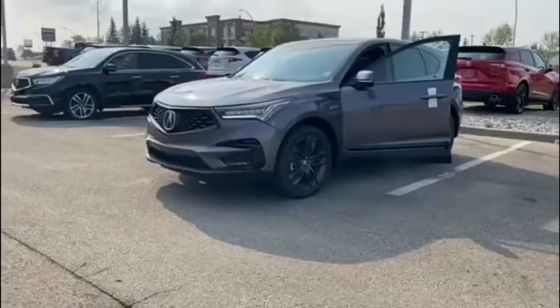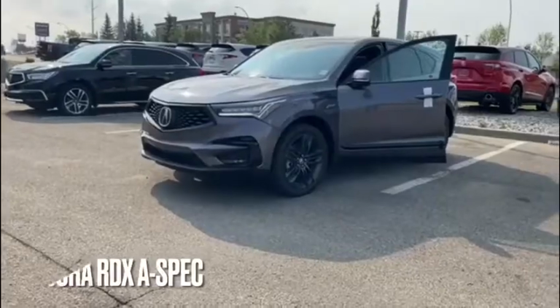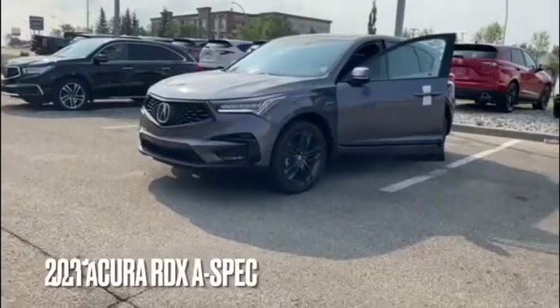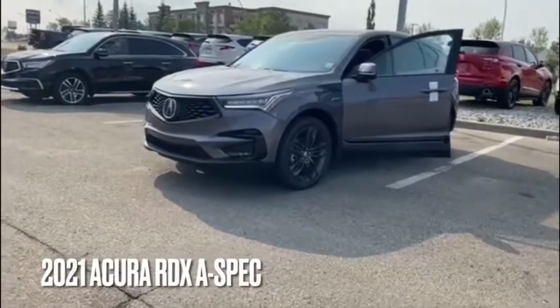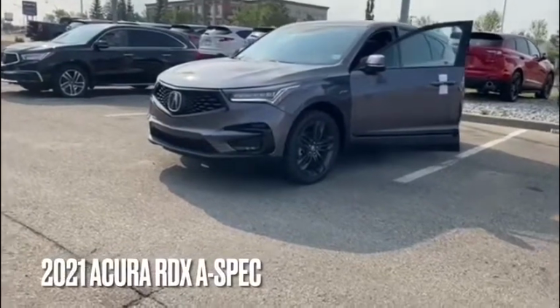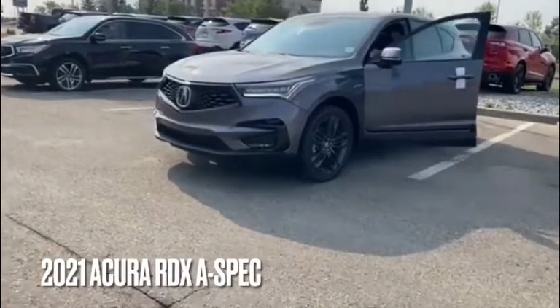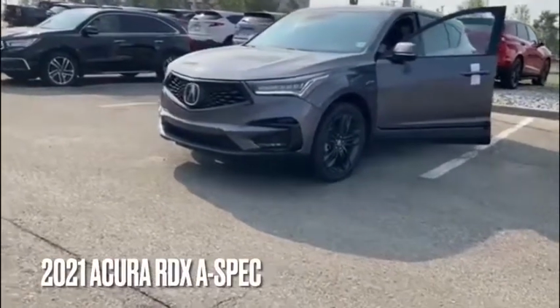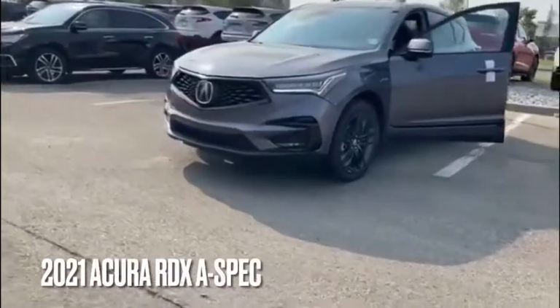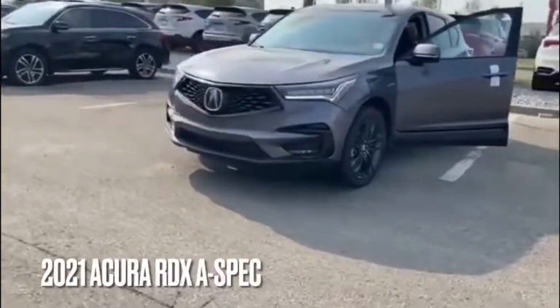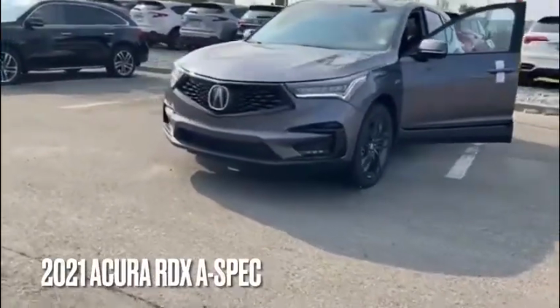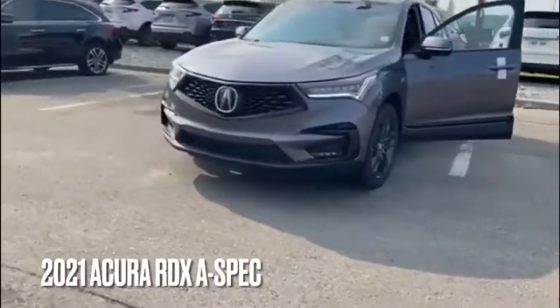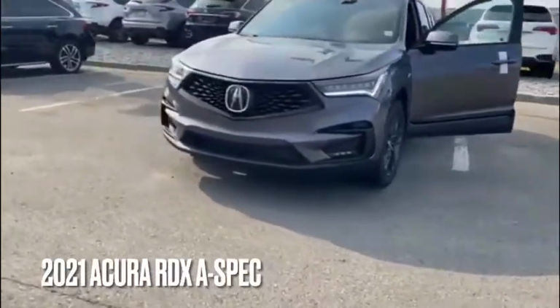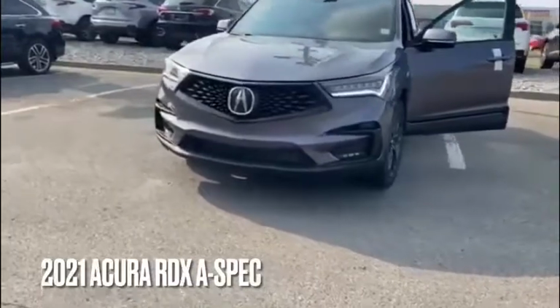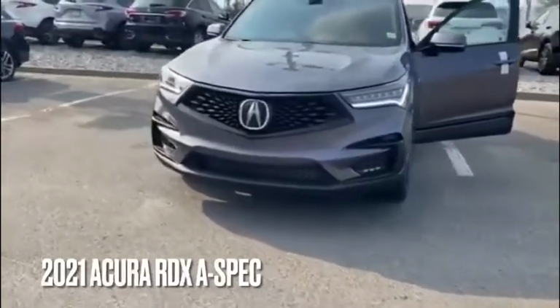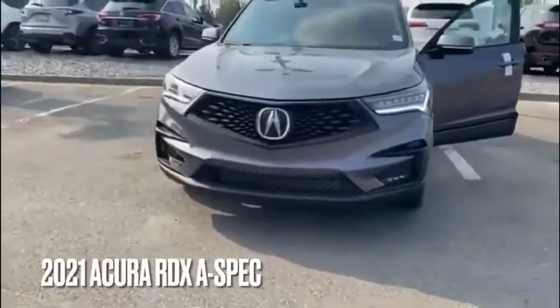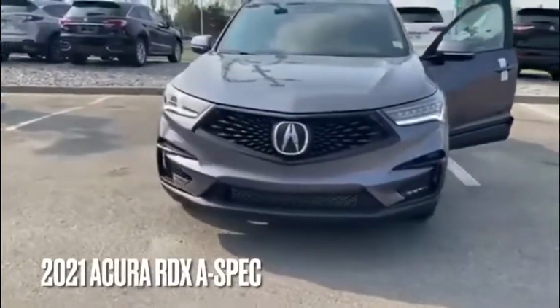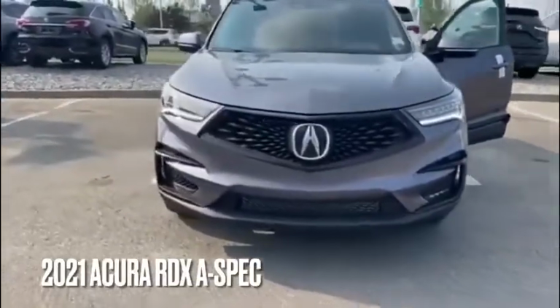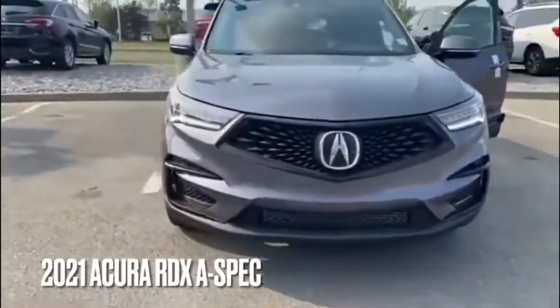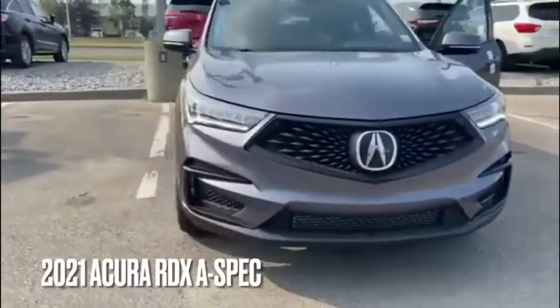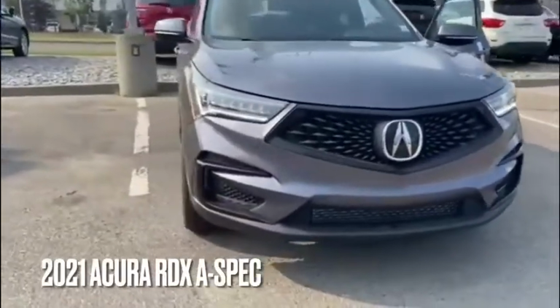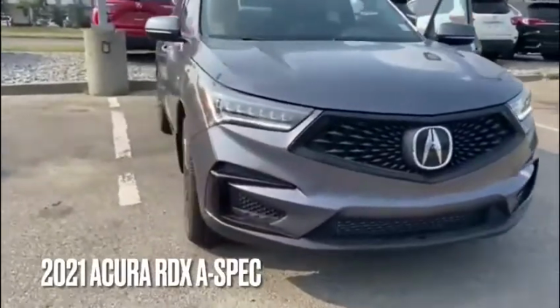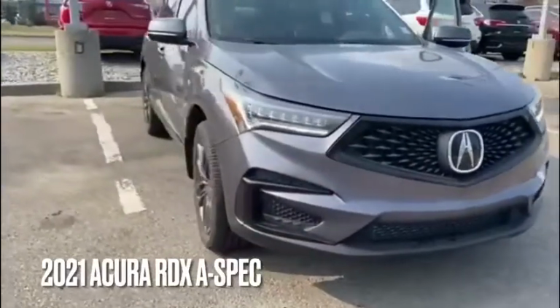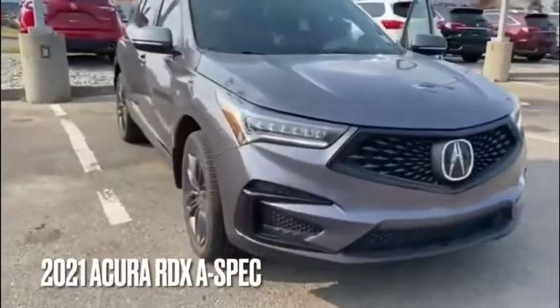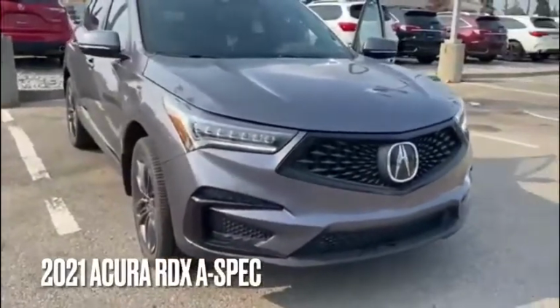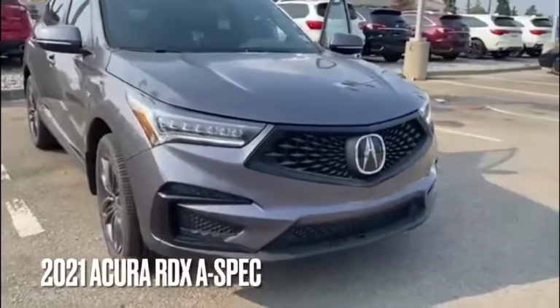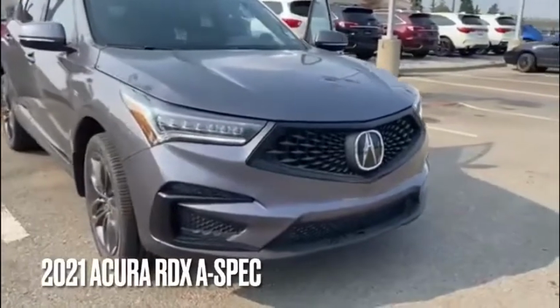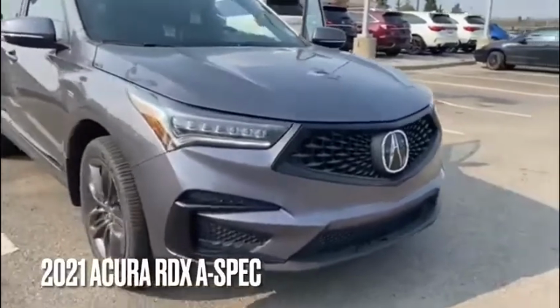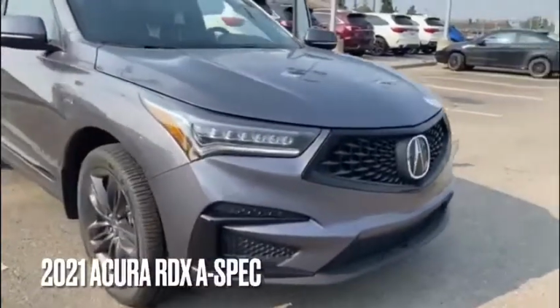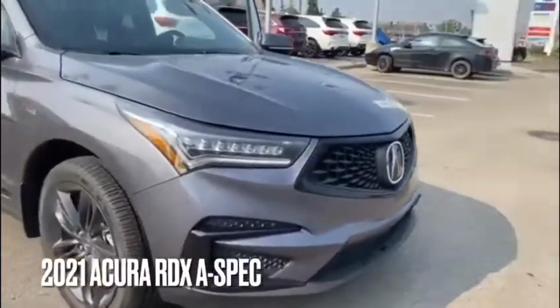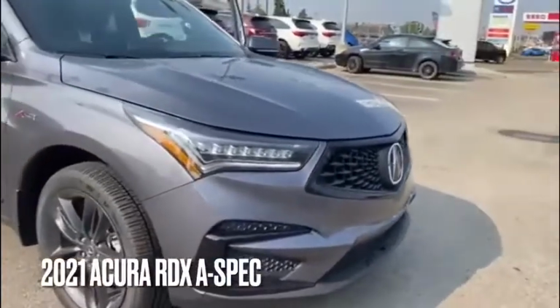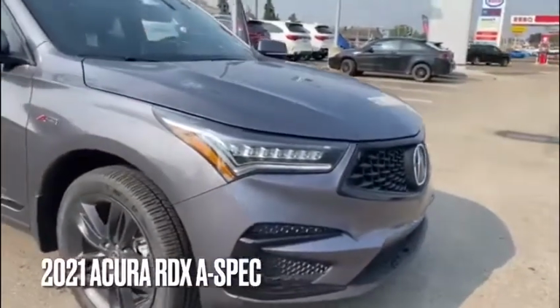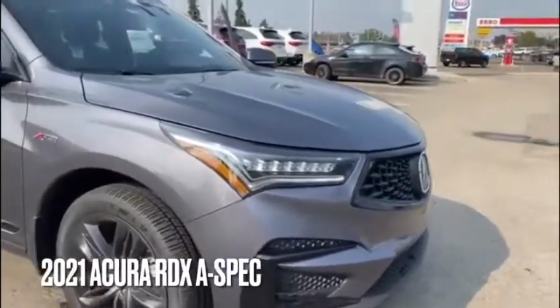Good morning, thank you so much for your inquiry on the 2021 Acura RDX A-Spec. My name is Adam. I'm just going to make a quick video highlighting some cool exterior features. You do have the Jewel Eye LED headlights and the Diamond Pentagon front grille with front Acura badging.